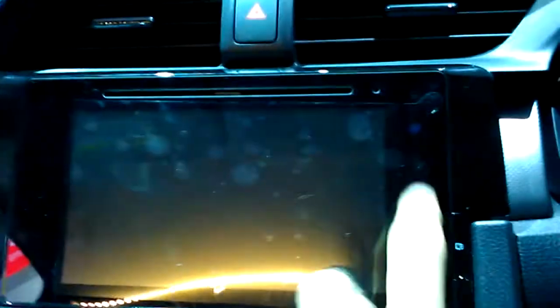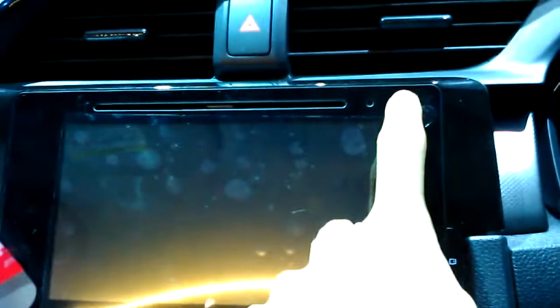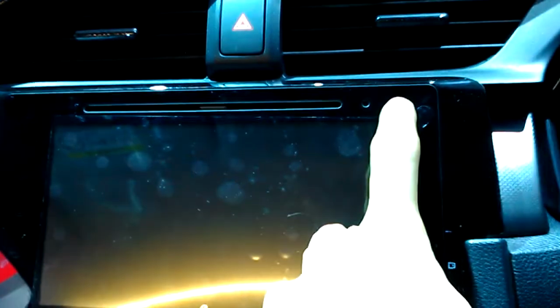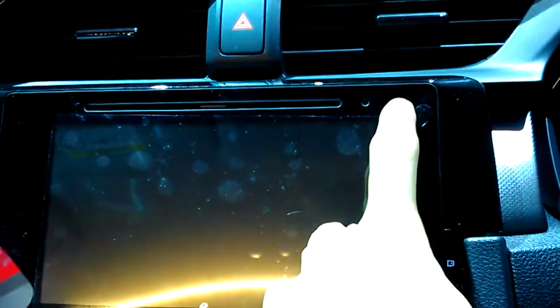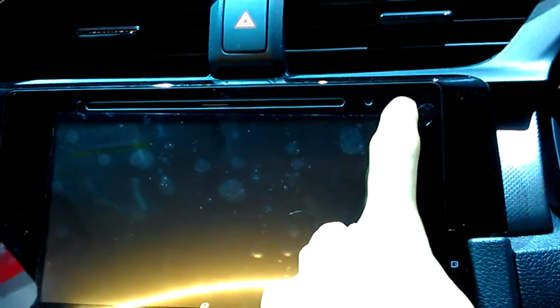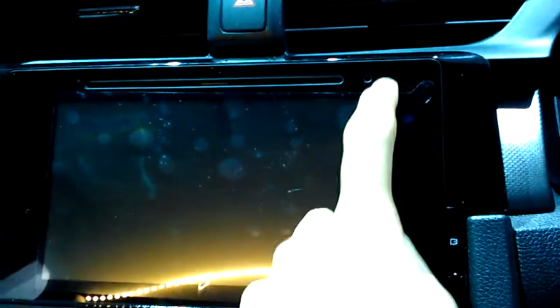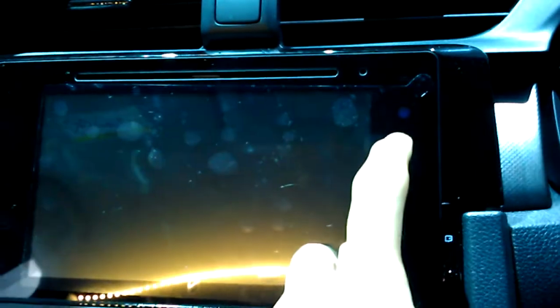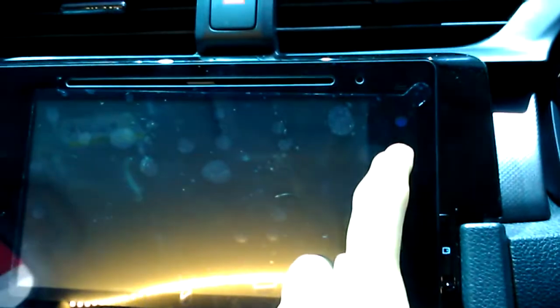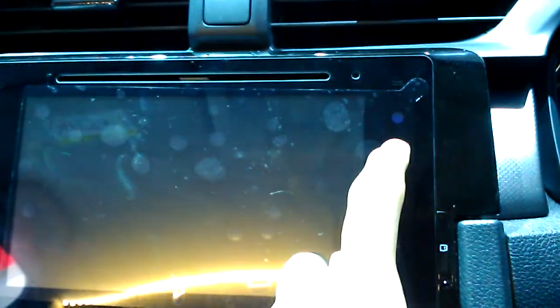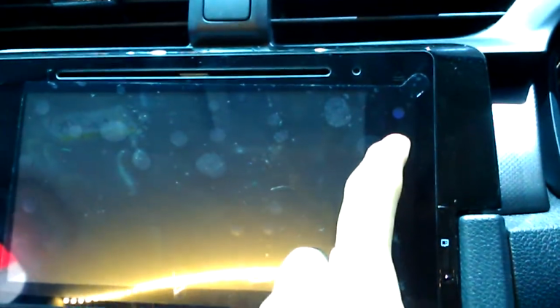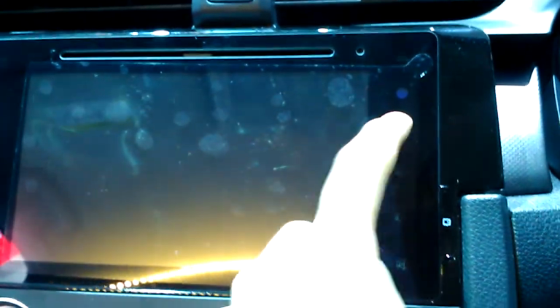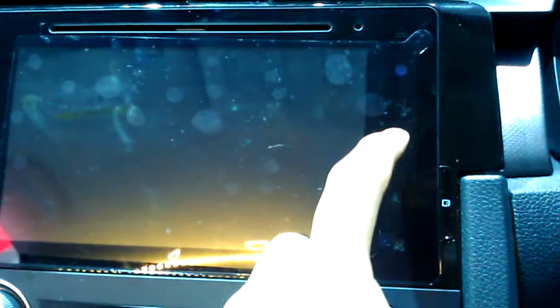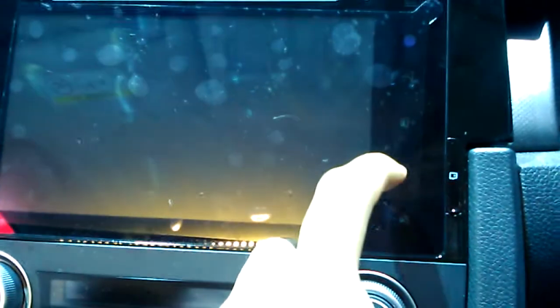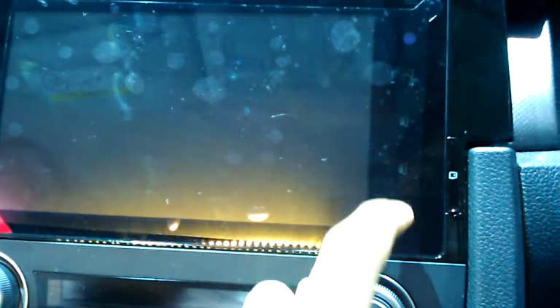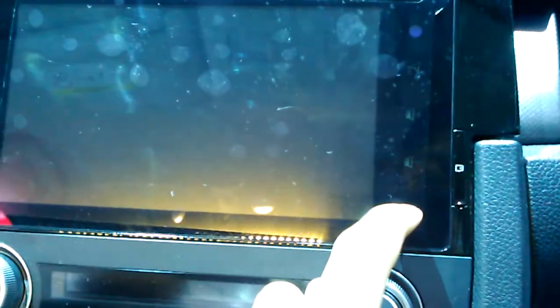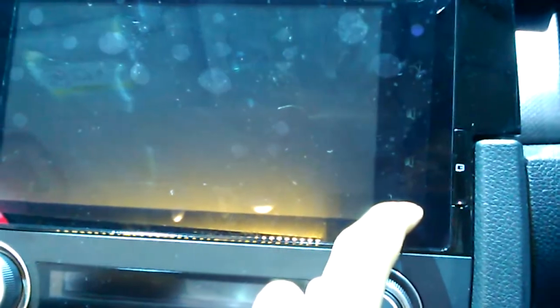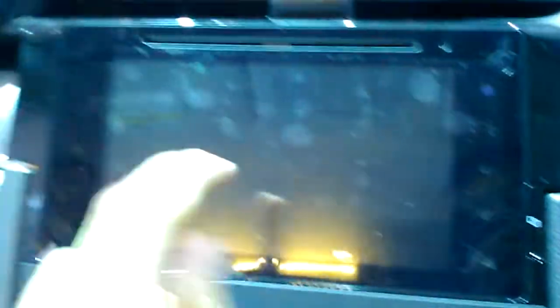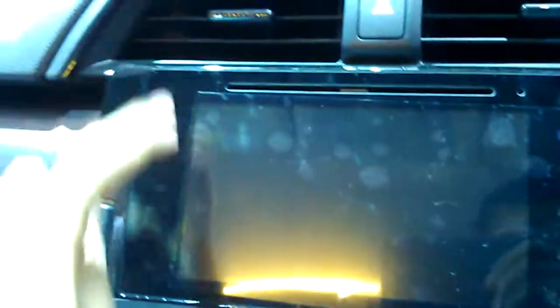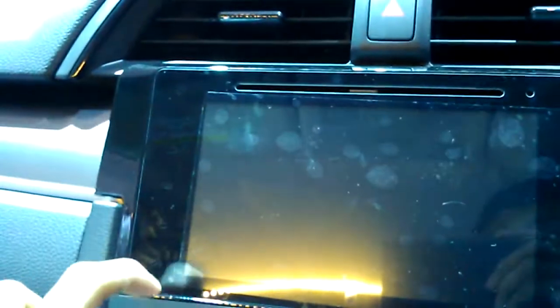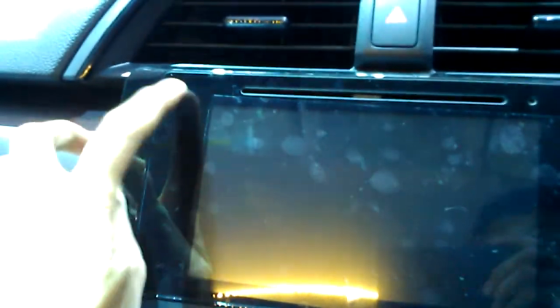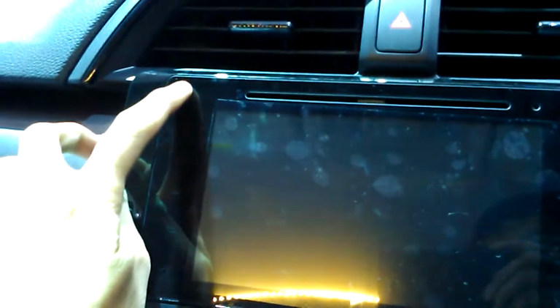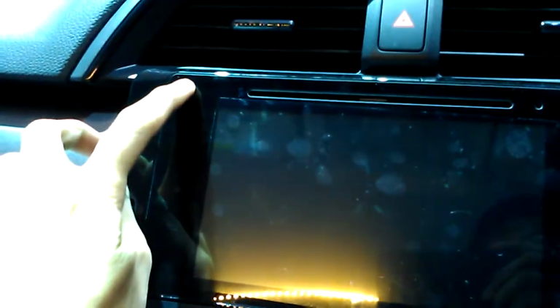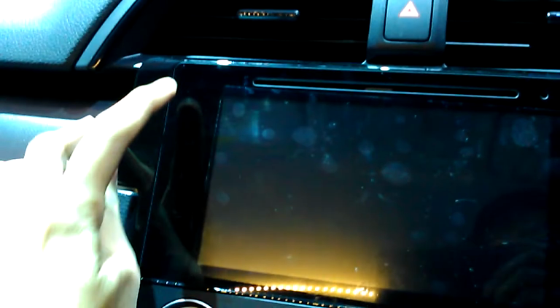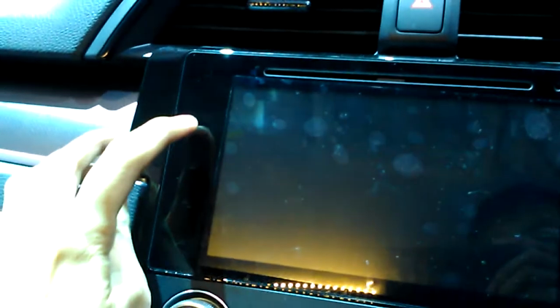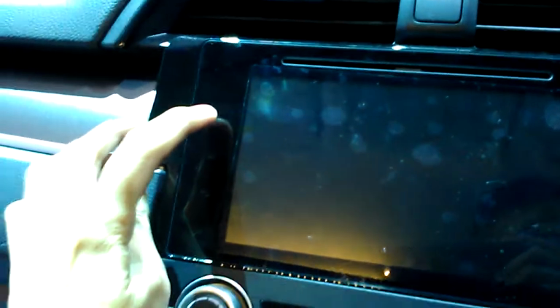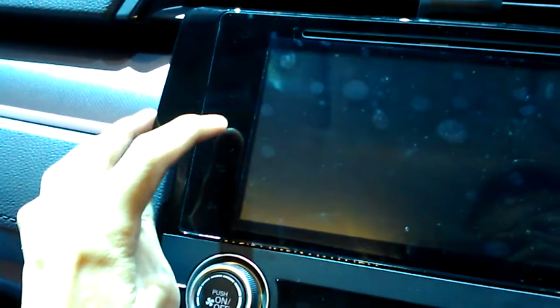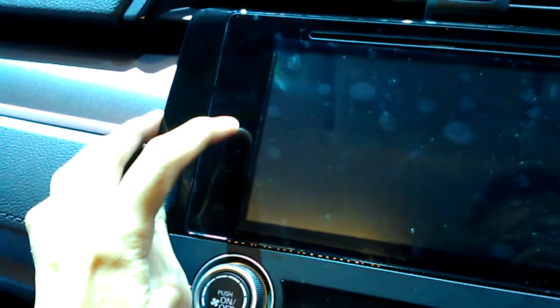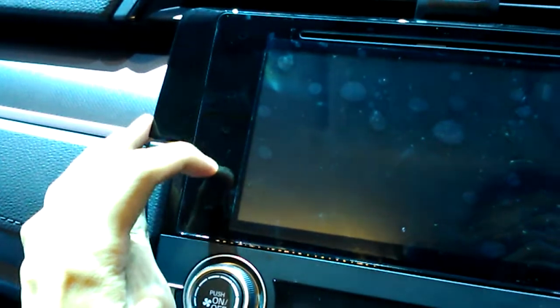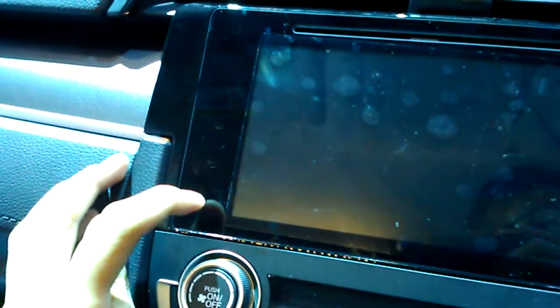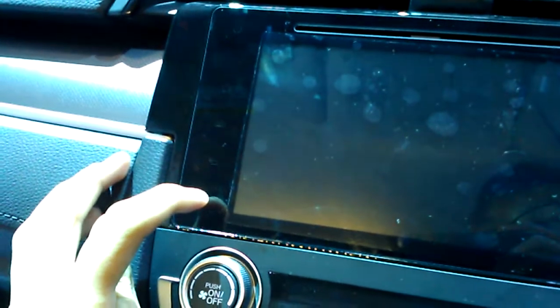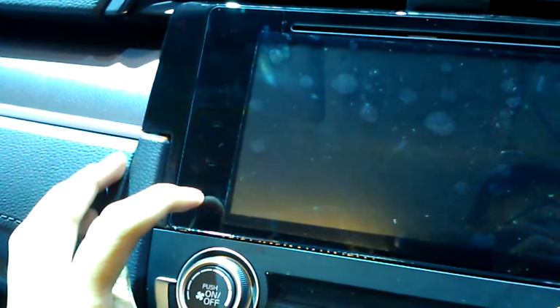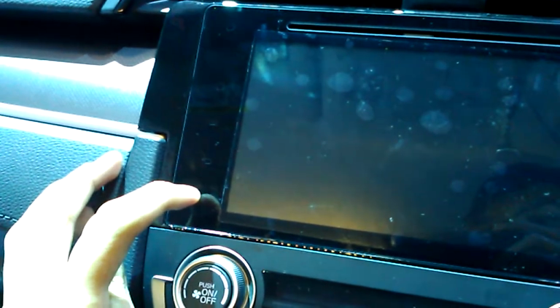To the right, you do have the eject button for the CD player, your navigation shortcut buttons, volume controls, and mute. To the left, you do have the call button, home button, menu return buttons, and the play/pause buttons.